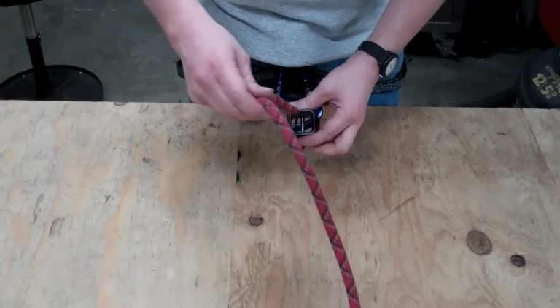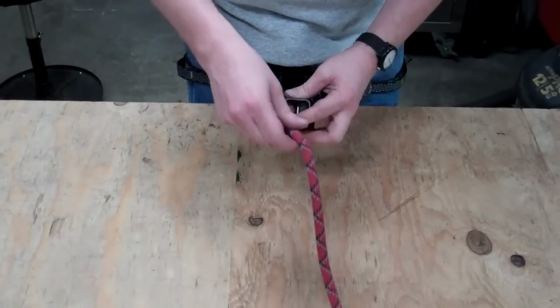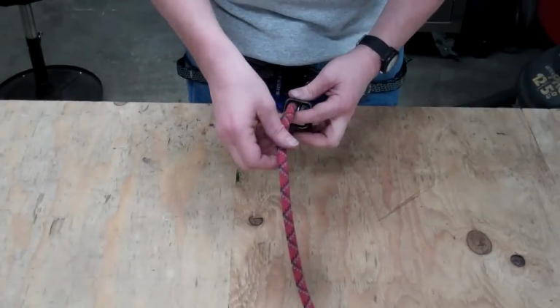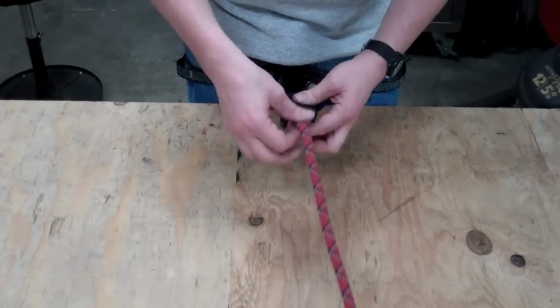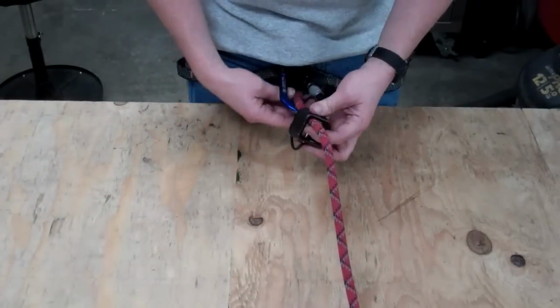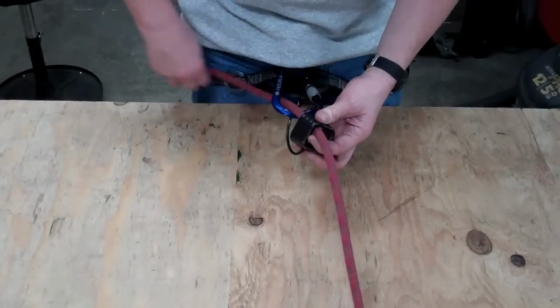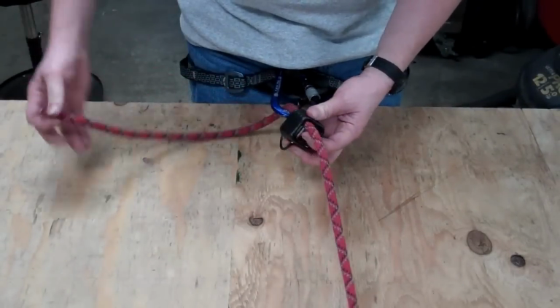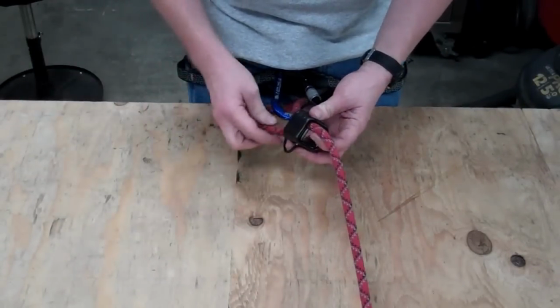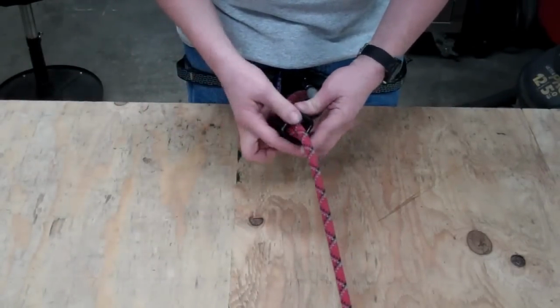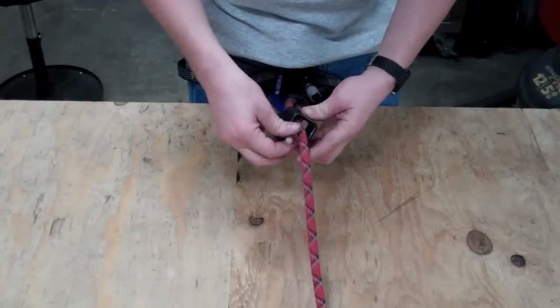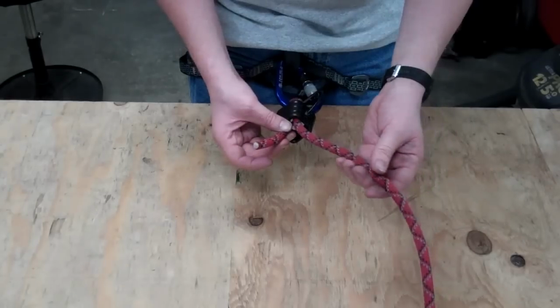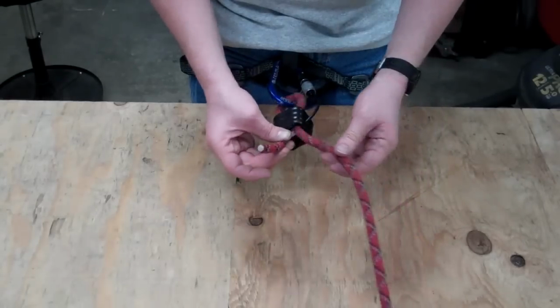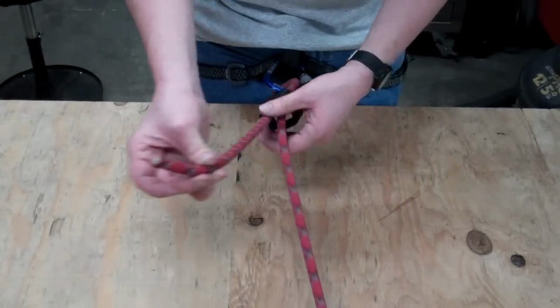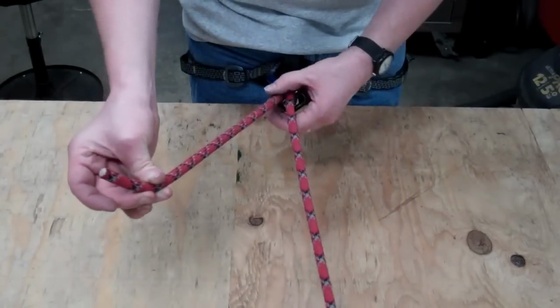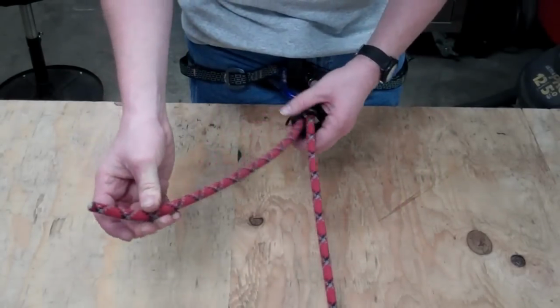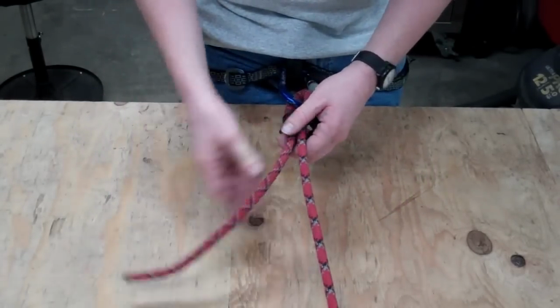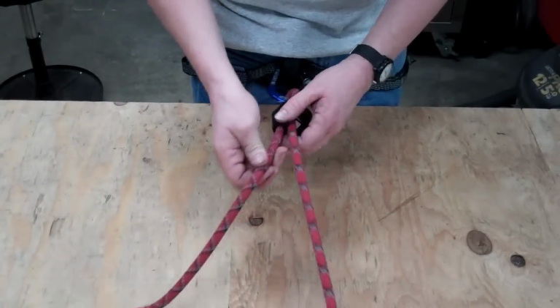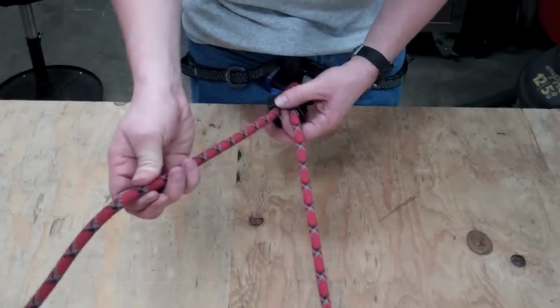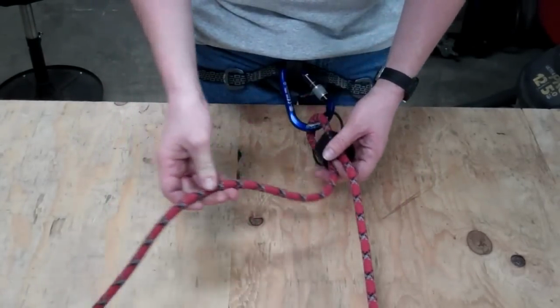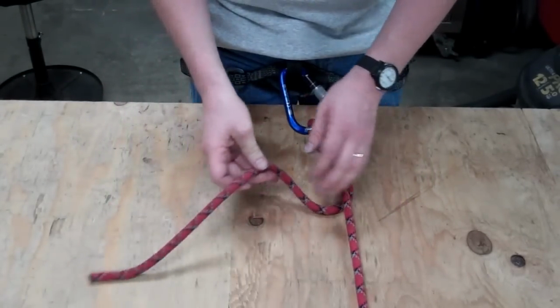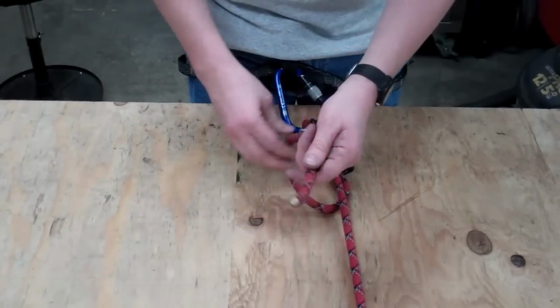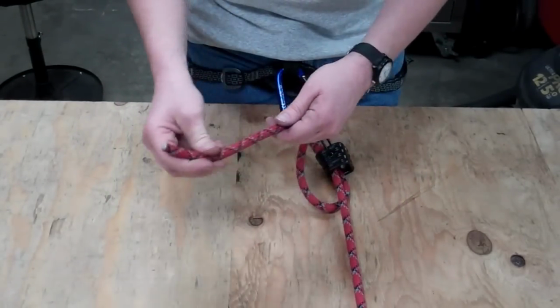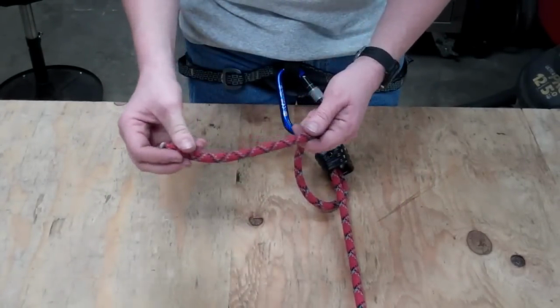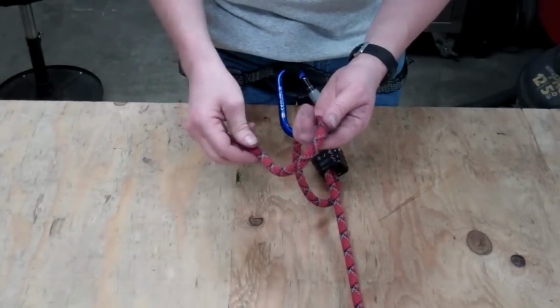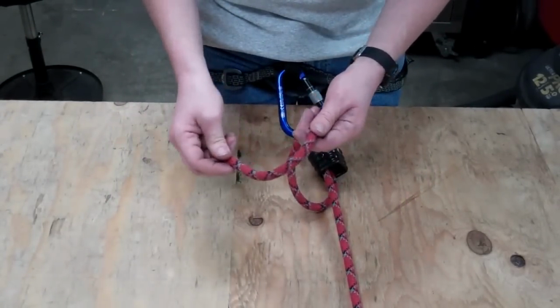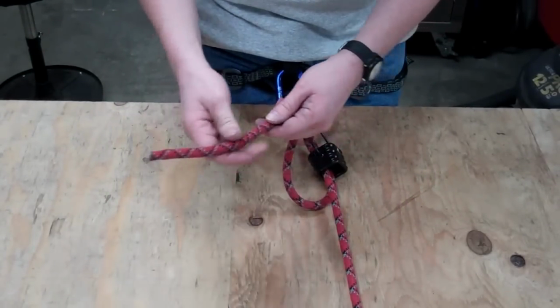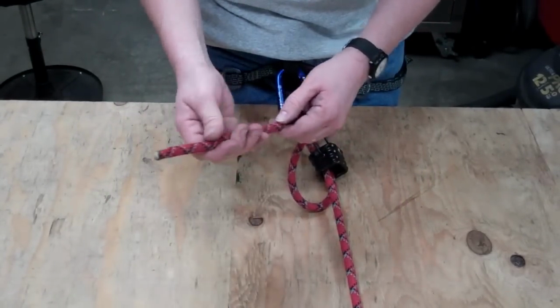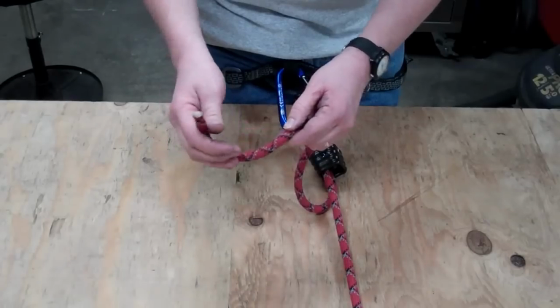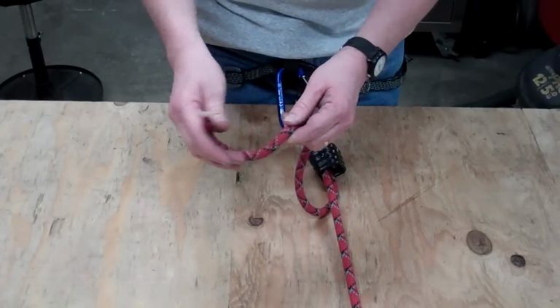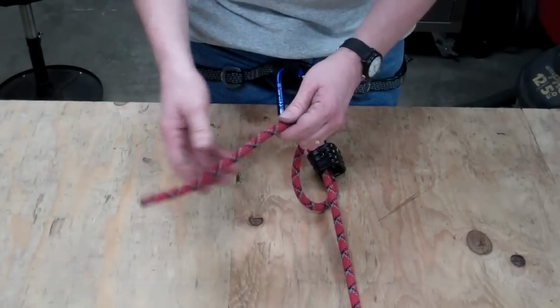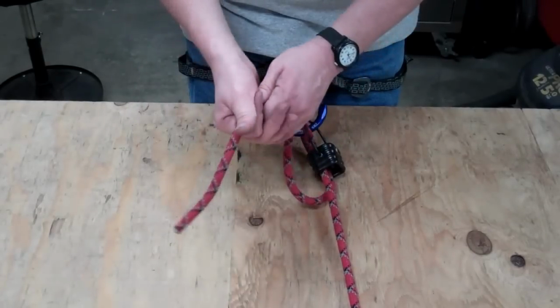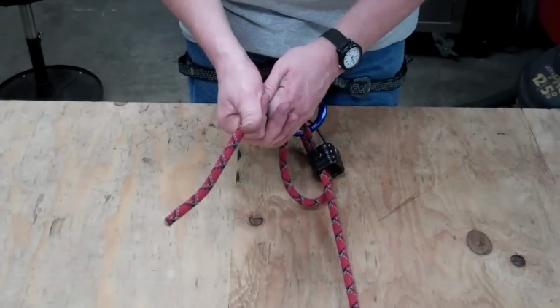So a stopper knot in the end of your rope becomes incredibly important. Today I'm going to show you the Ashley Stopper Knot — it's a great knot, it's easy to tie, it's easy to remember, it doesn't use a lot of rope, and it's secure.